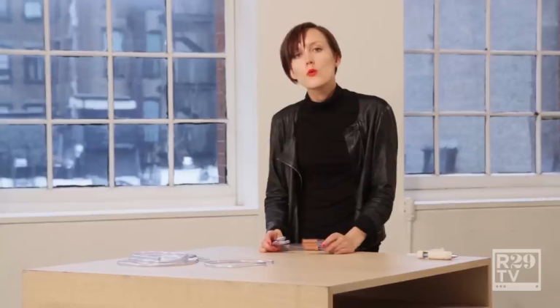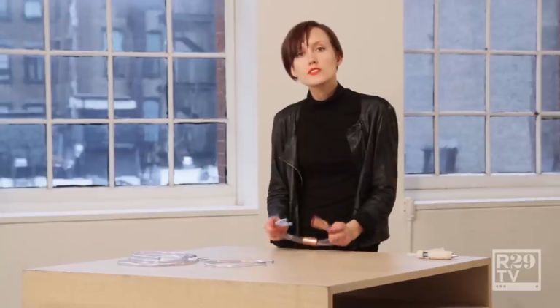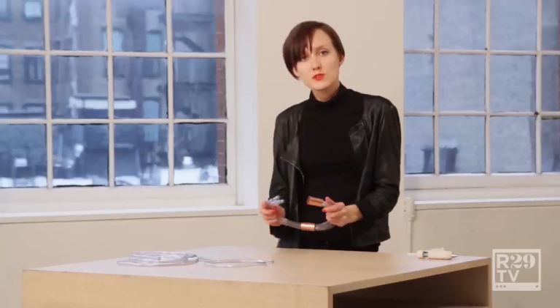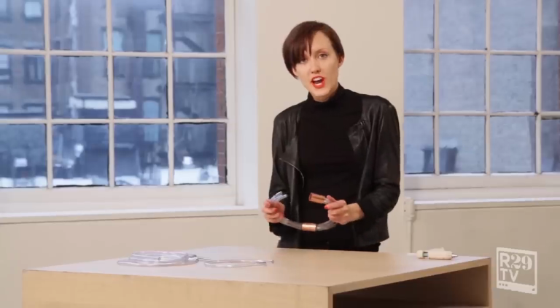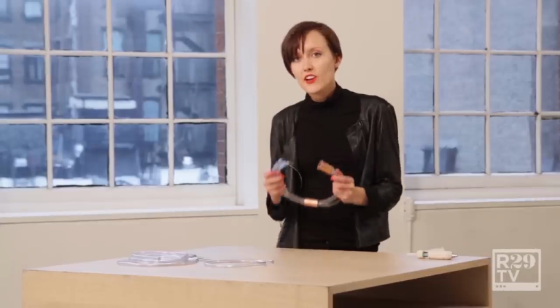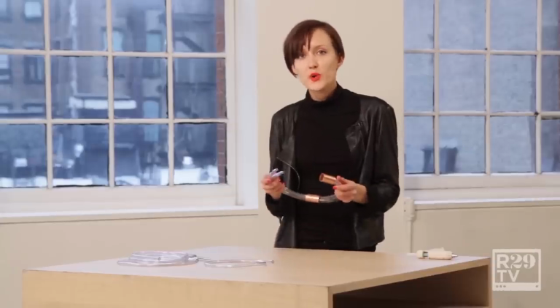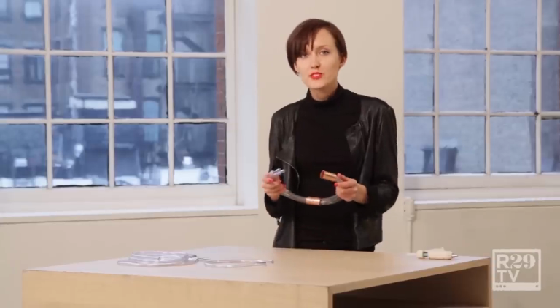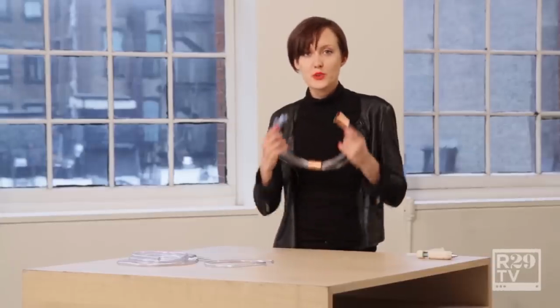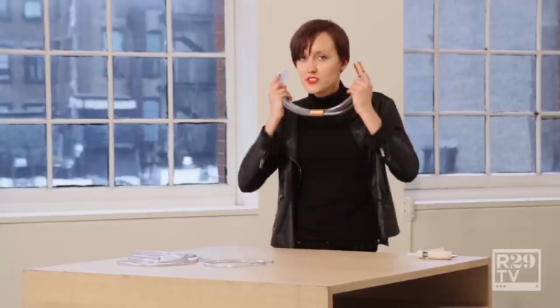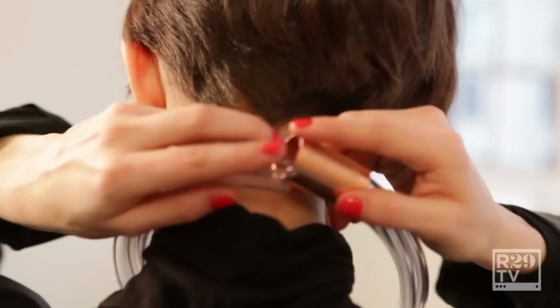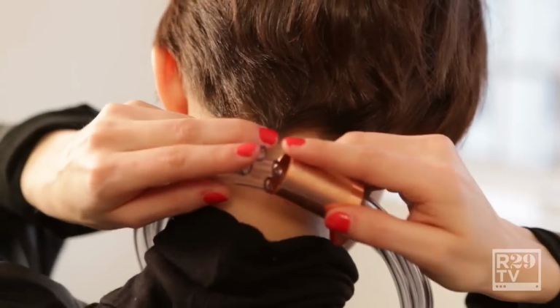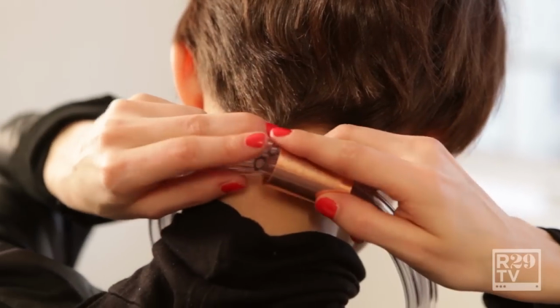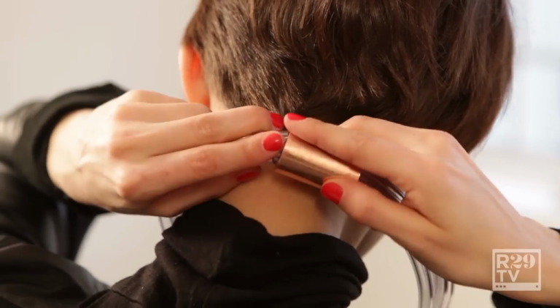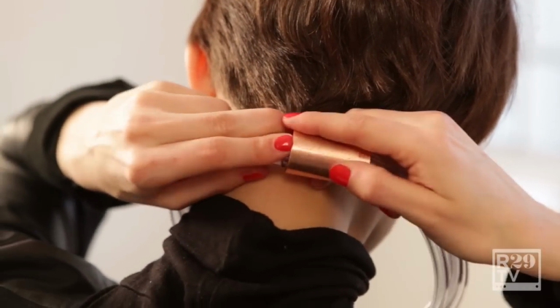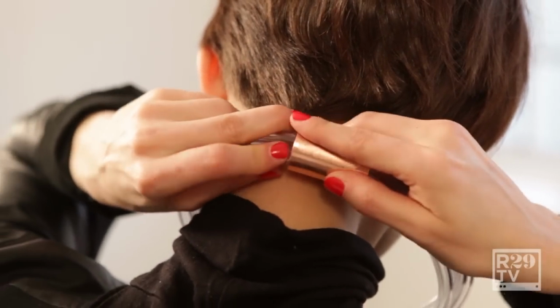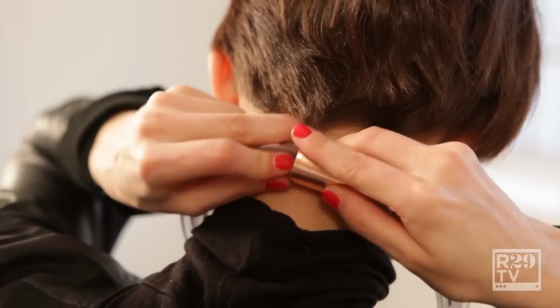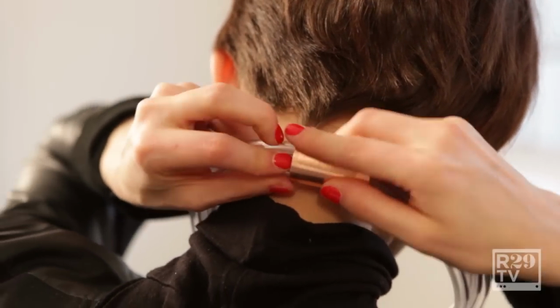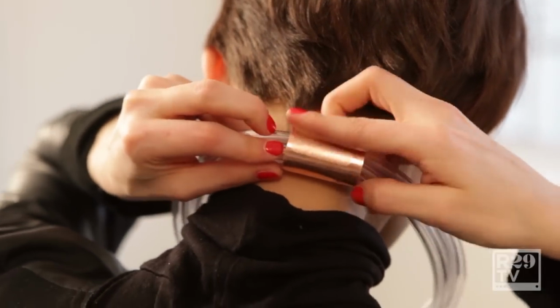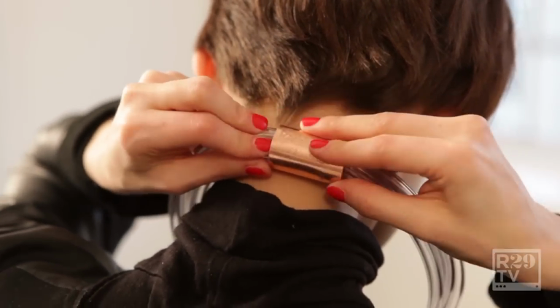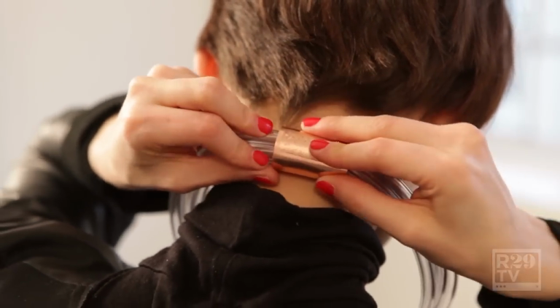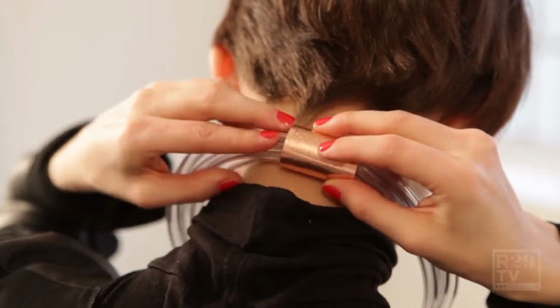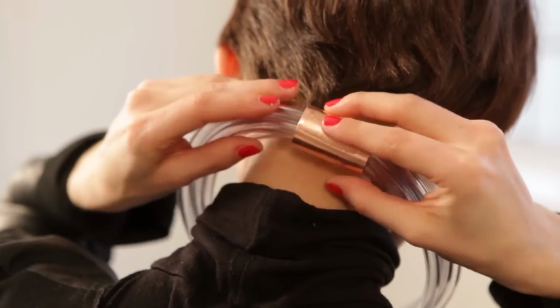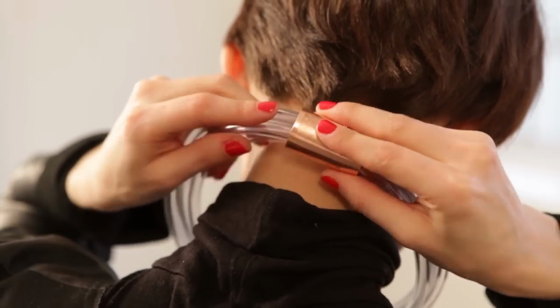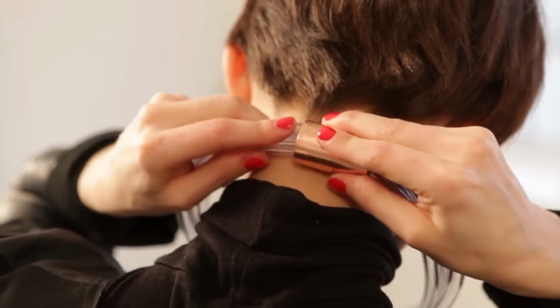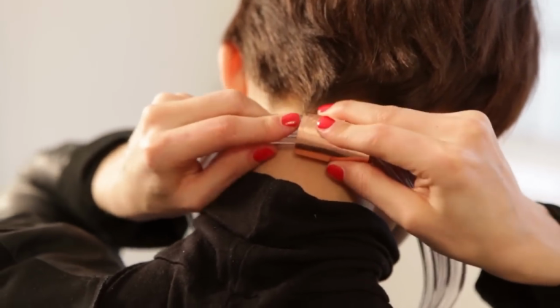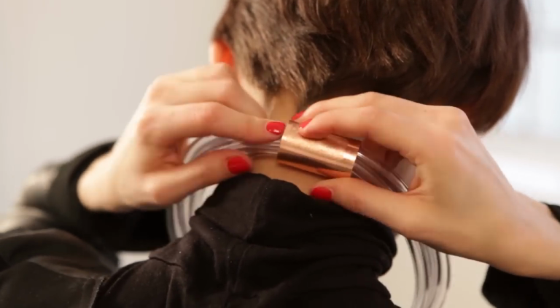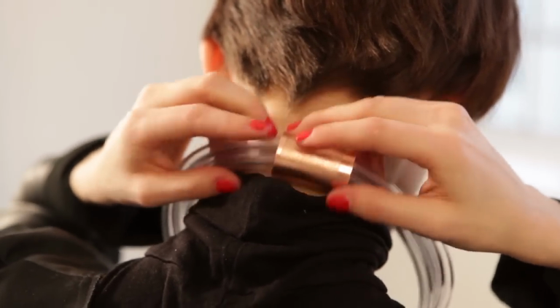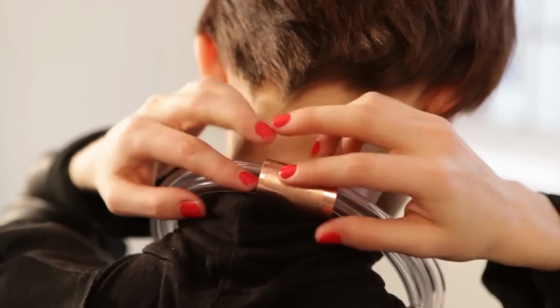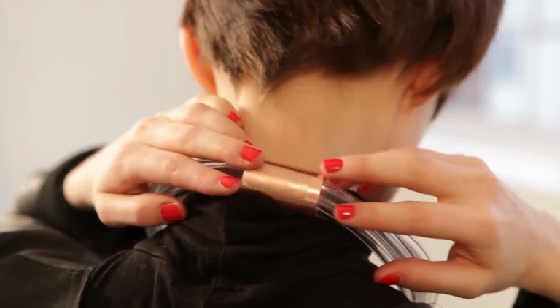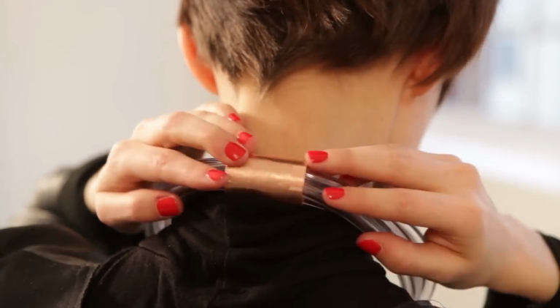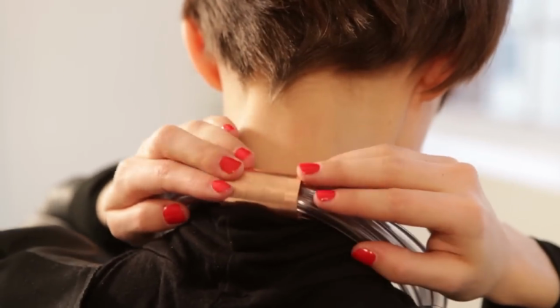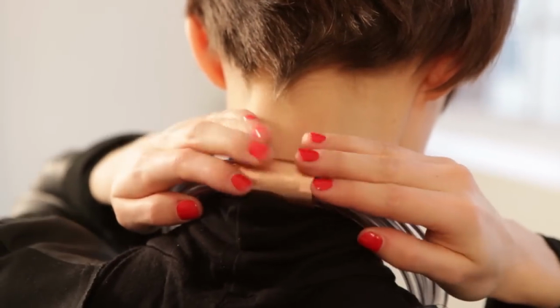Once the glue's dried, all you have to do is stick the ends into the other side of the copper pipe, and it'll stay nice and secure.